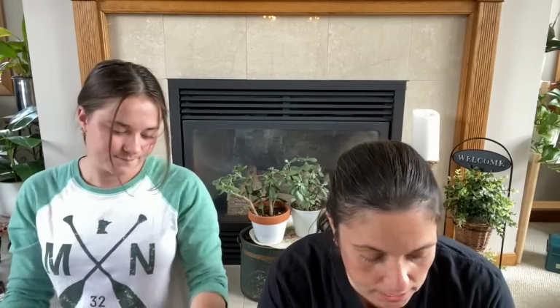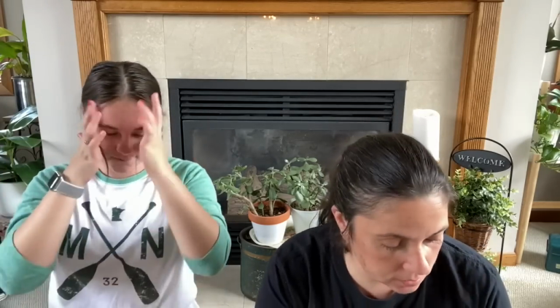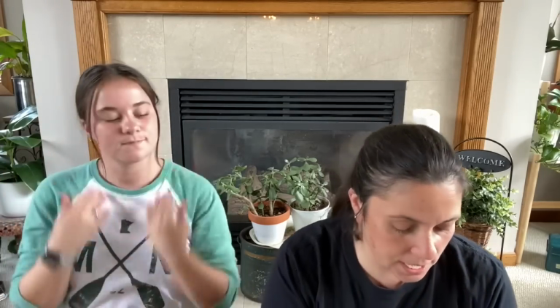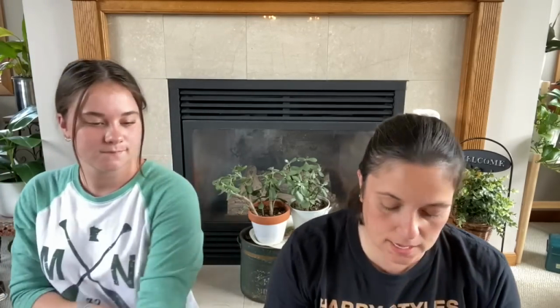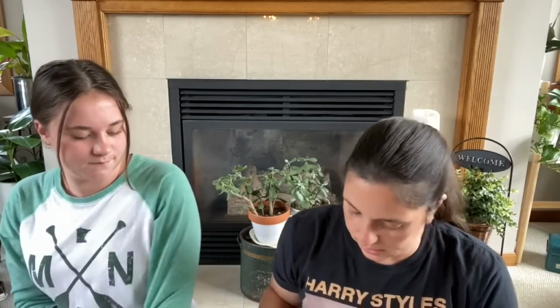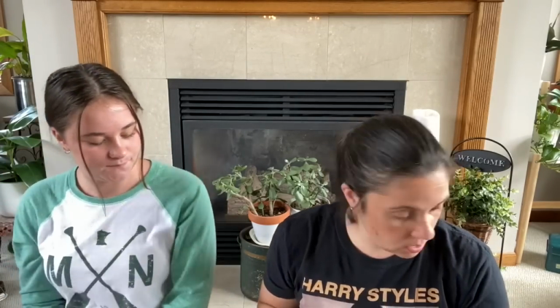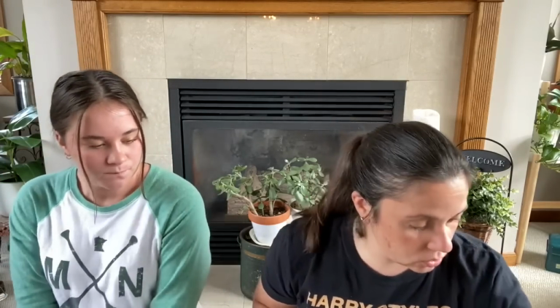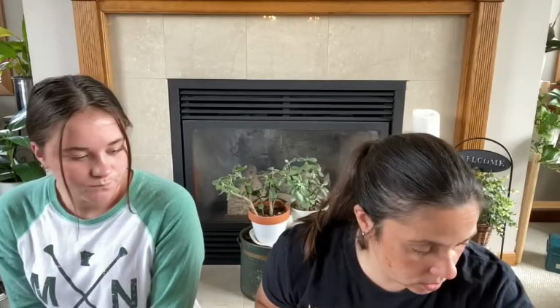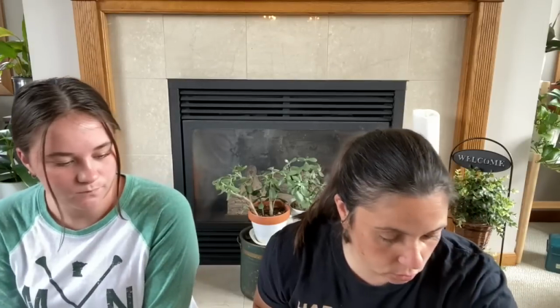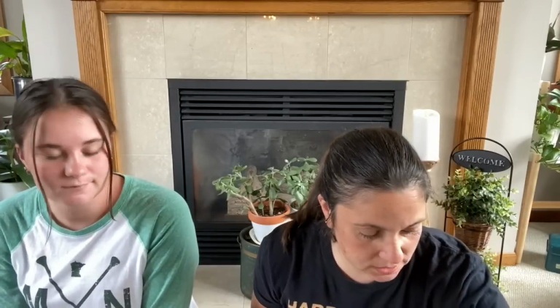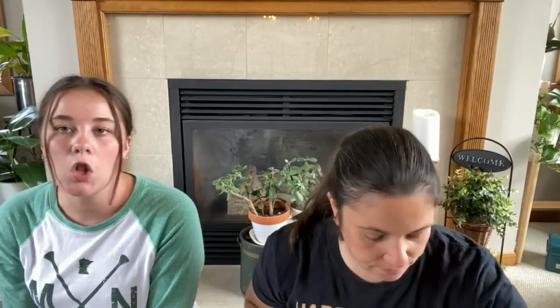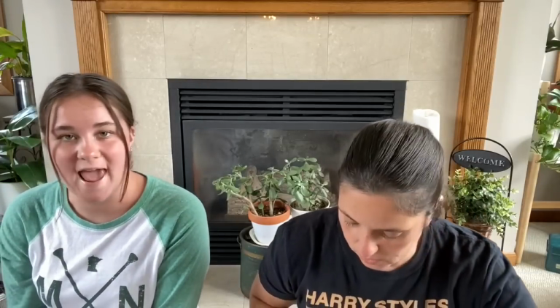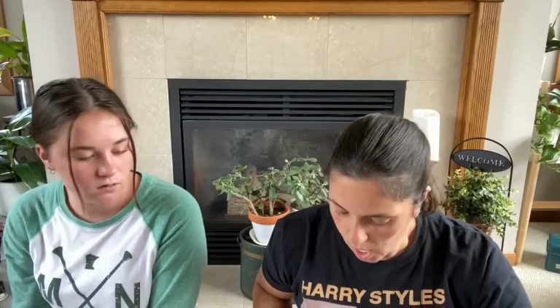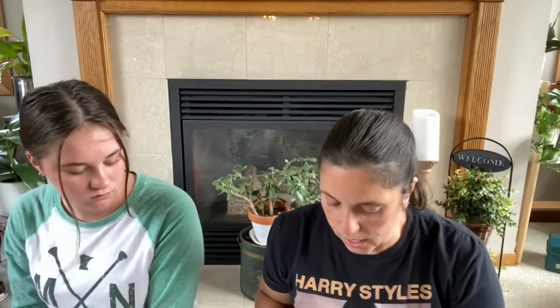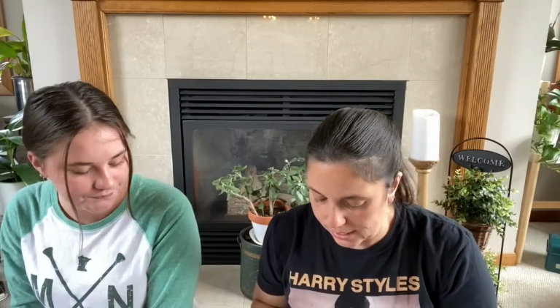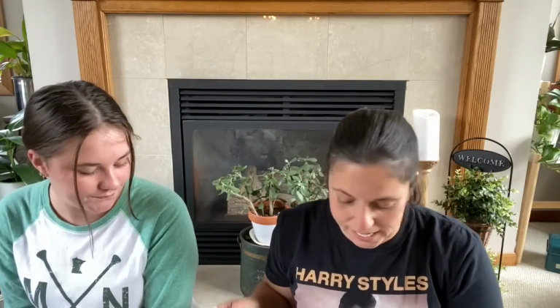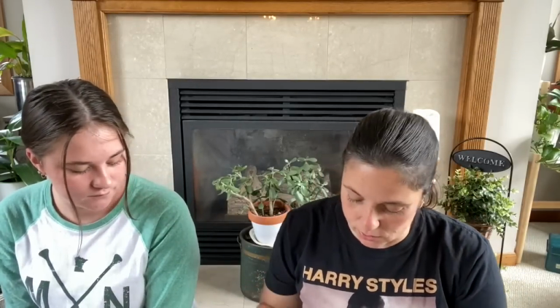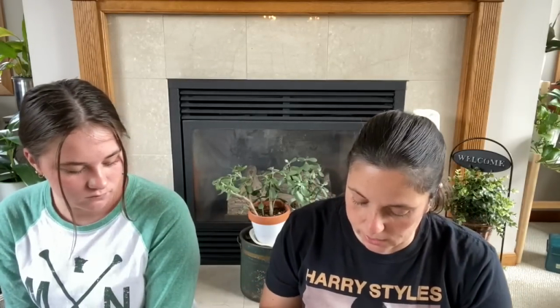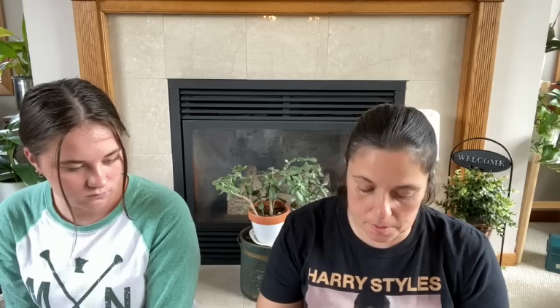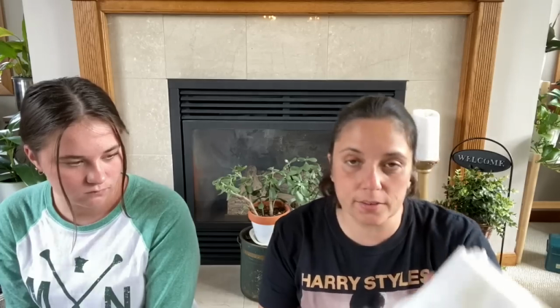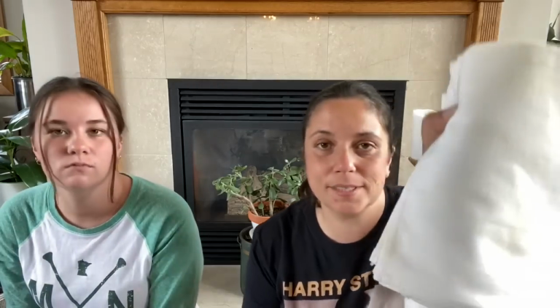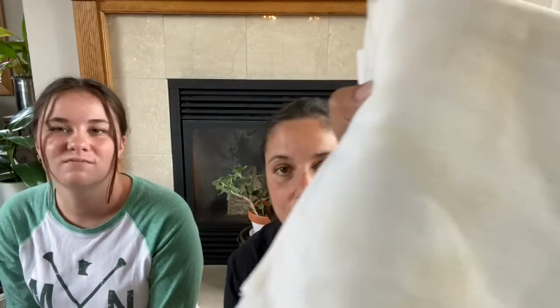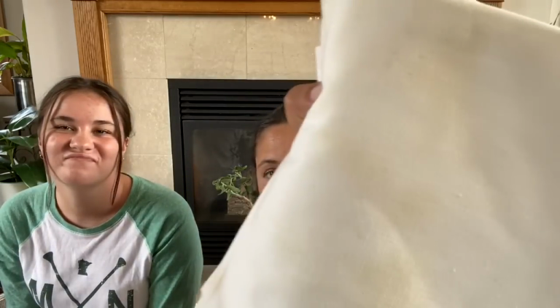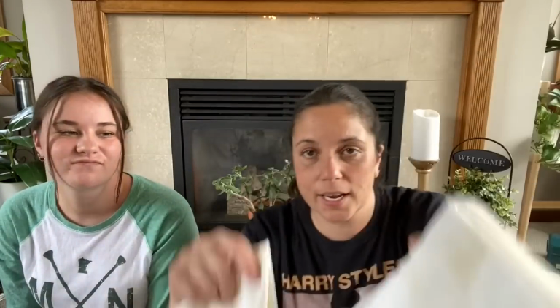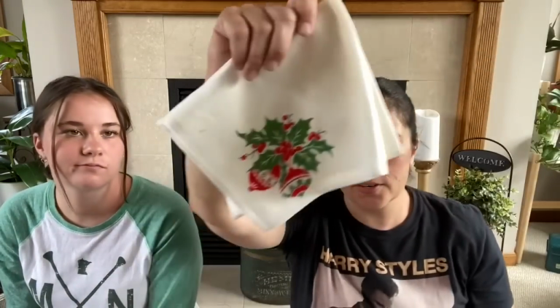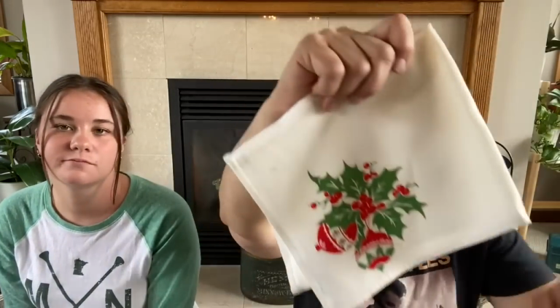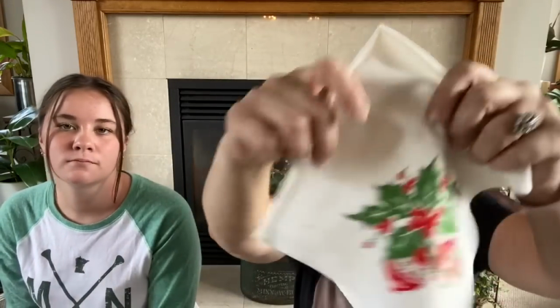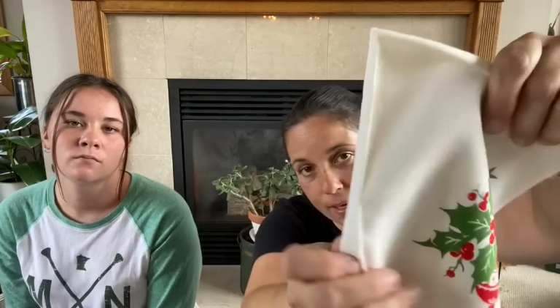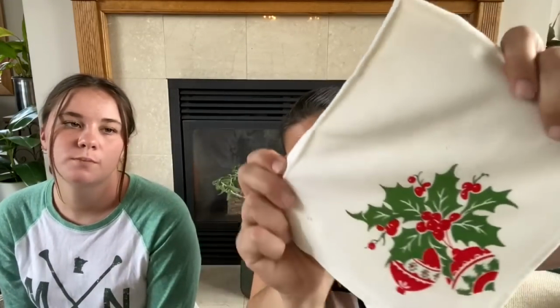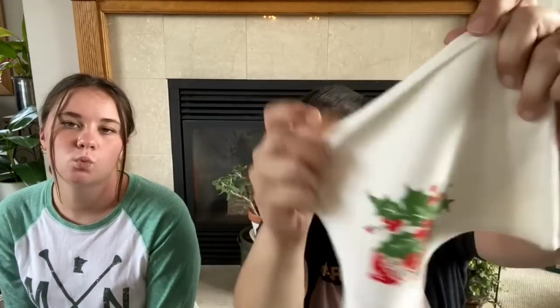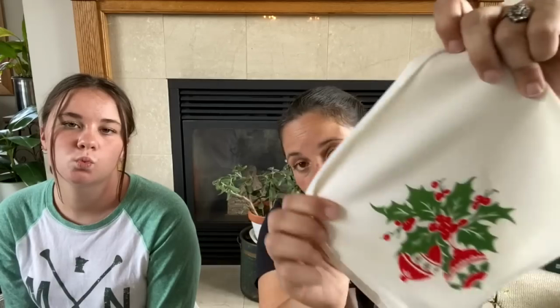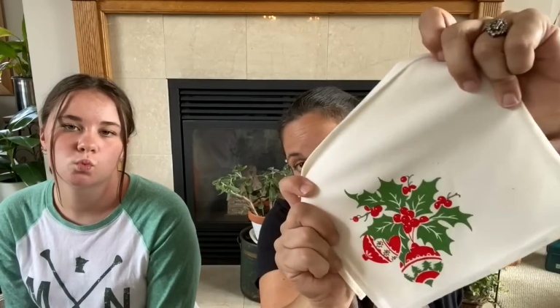Then I also got some Christmas stuff. I got nine — it's a random number — vintage napkins. There is some staining on them I have to try to get out, but they're these vintage napkins. So cute.